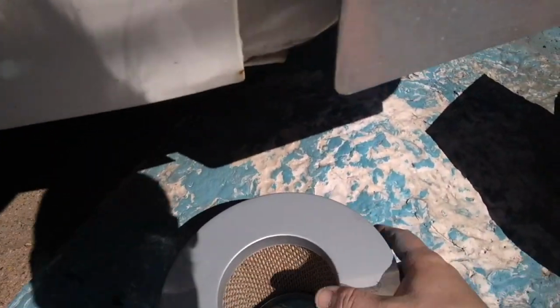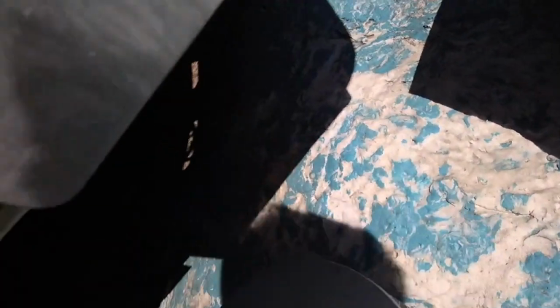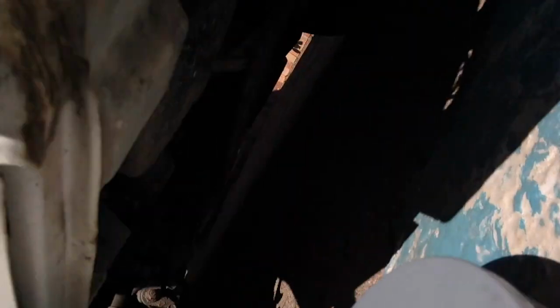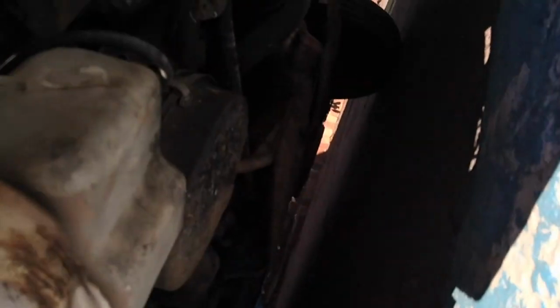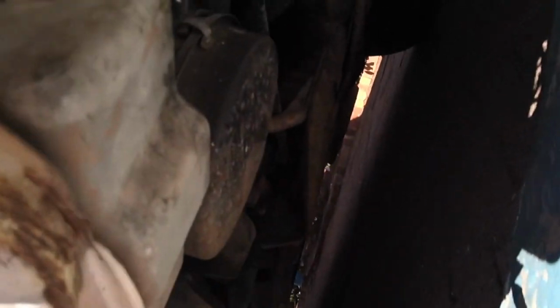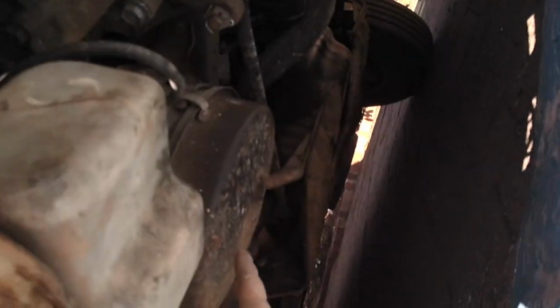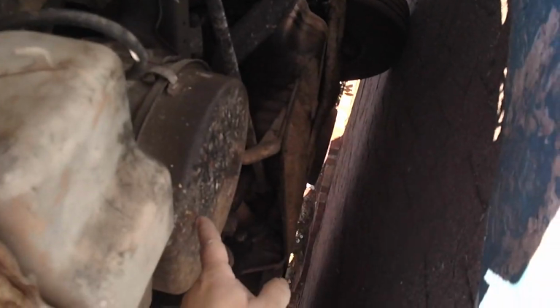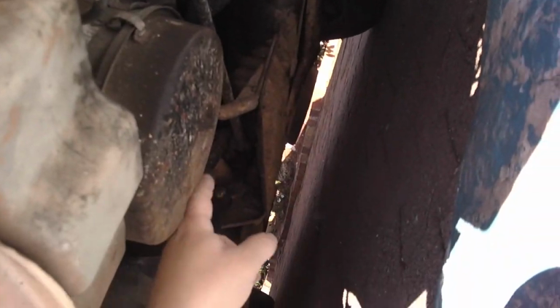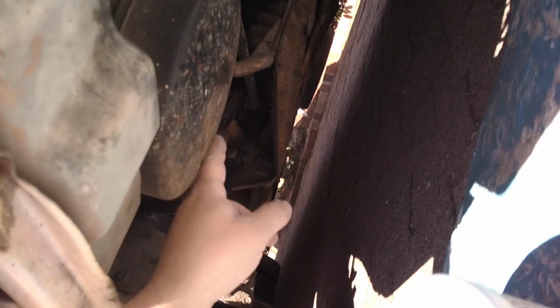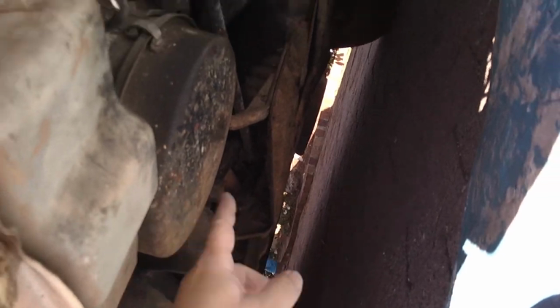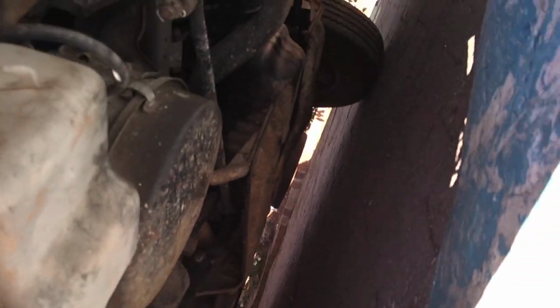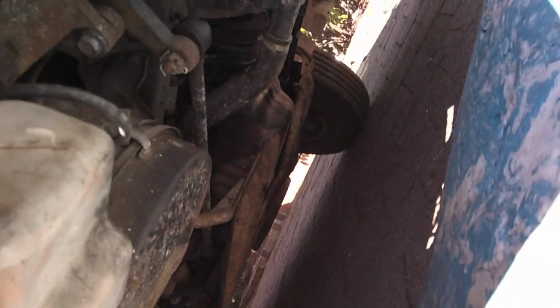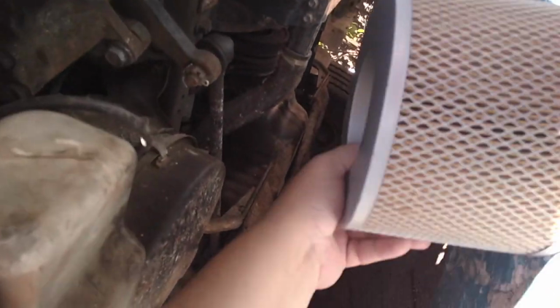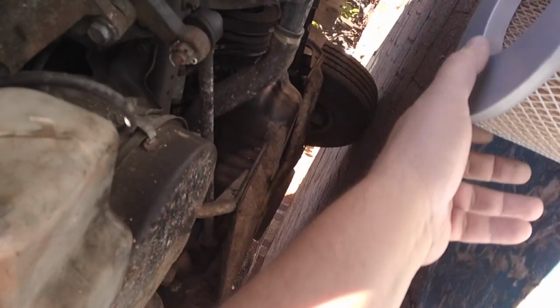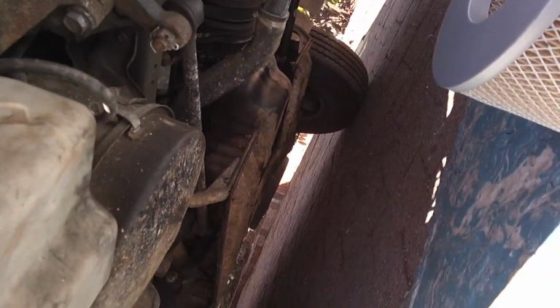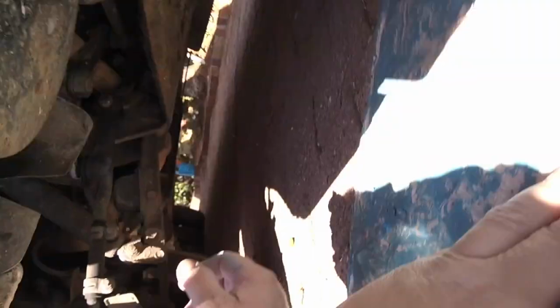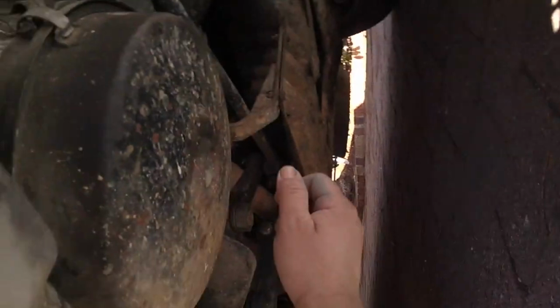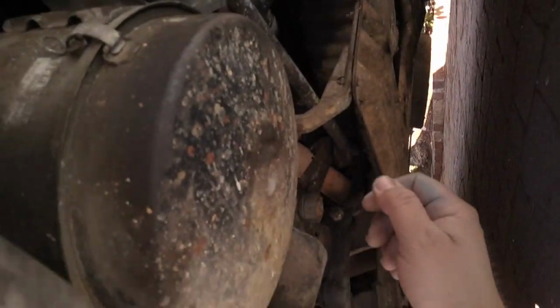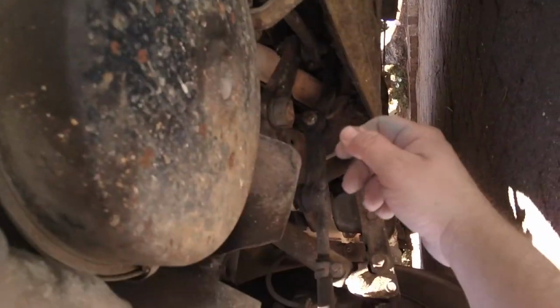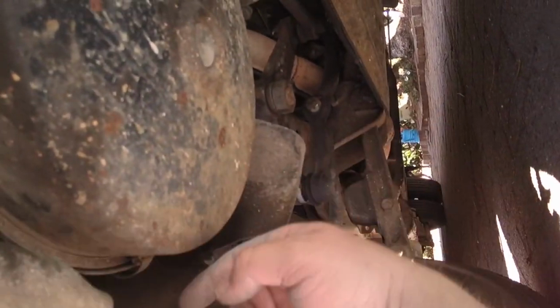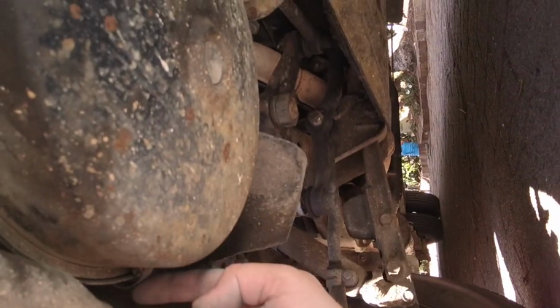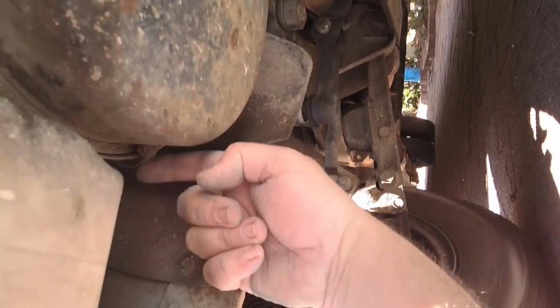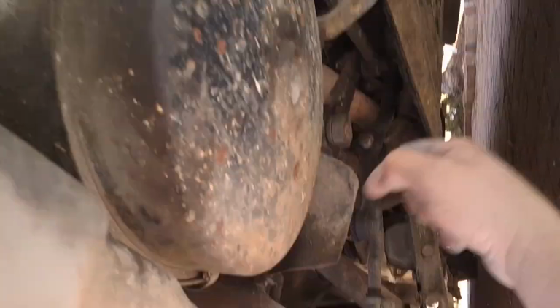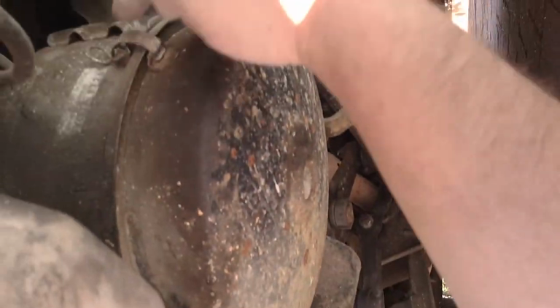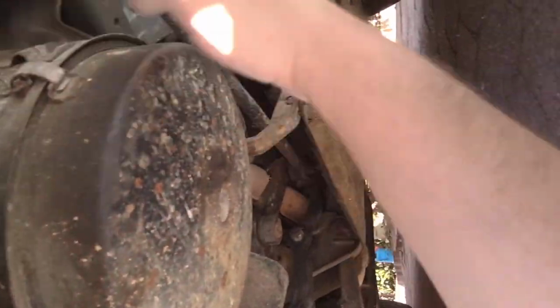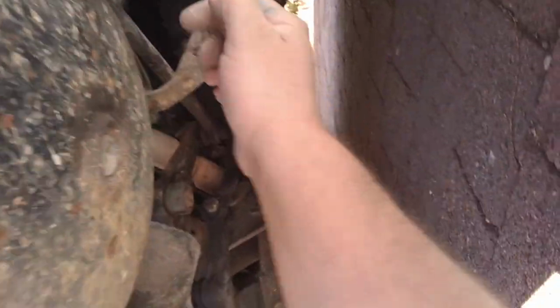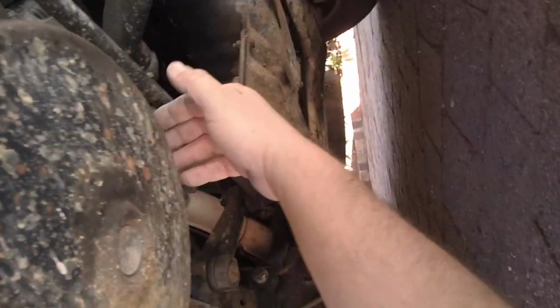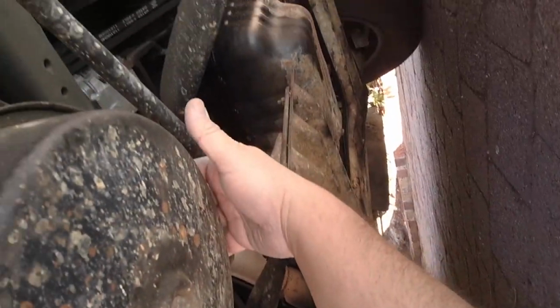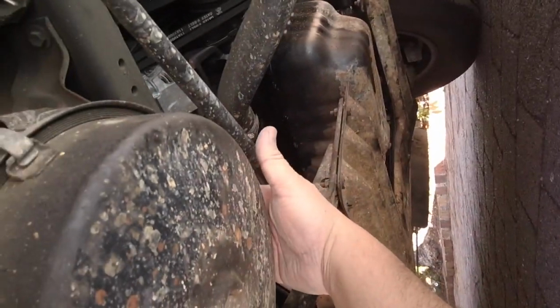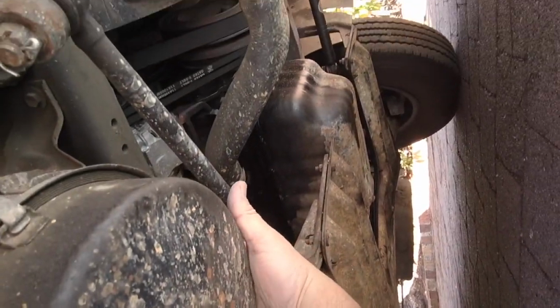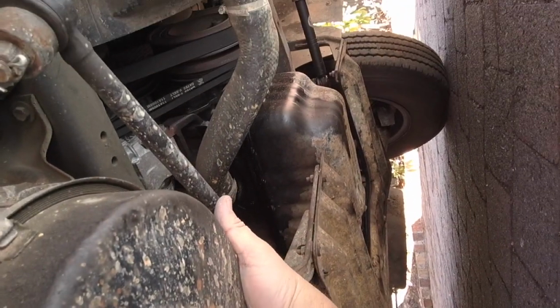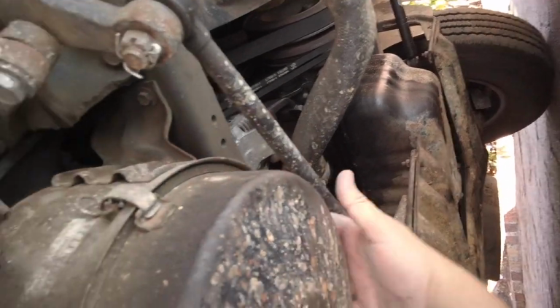Air filter is located right here. To get it out we have one, two, and a third one around here you can just feel for.